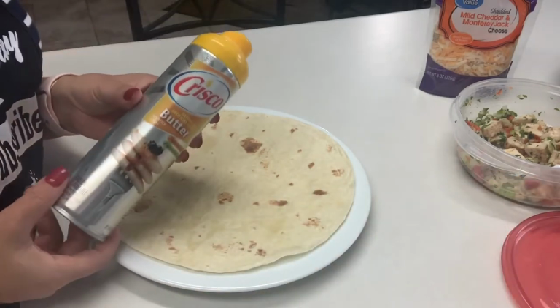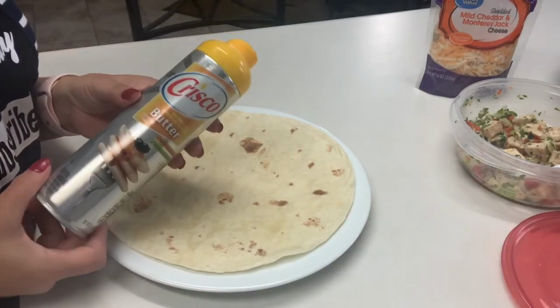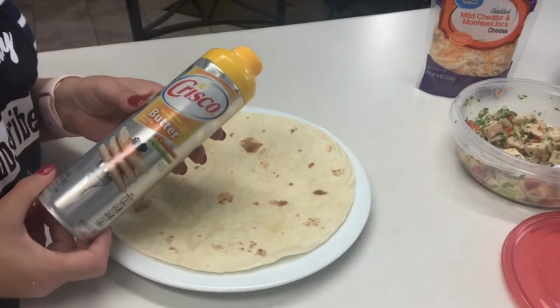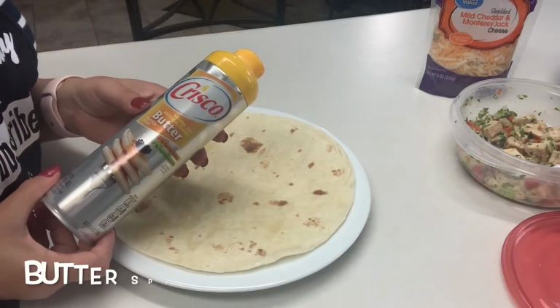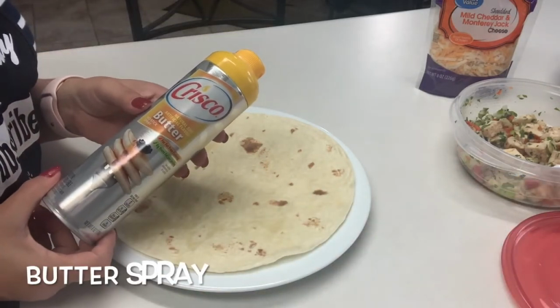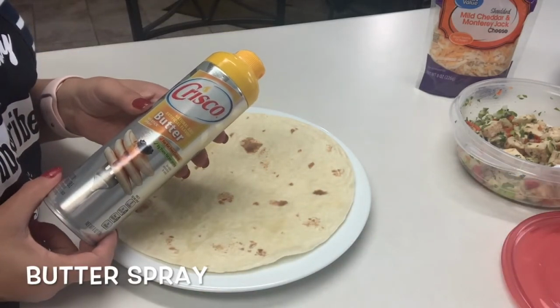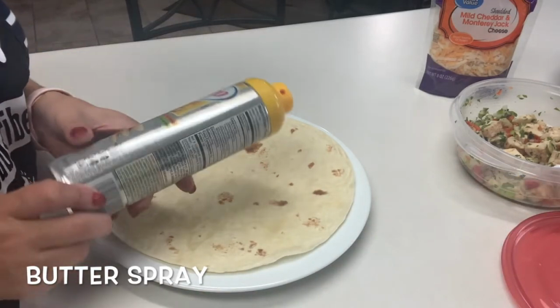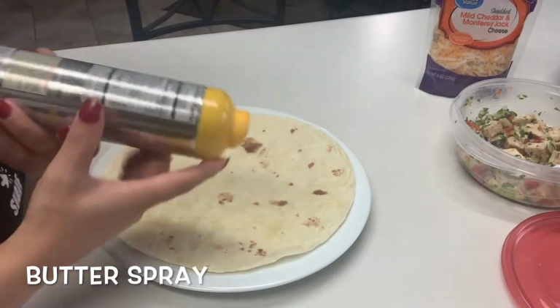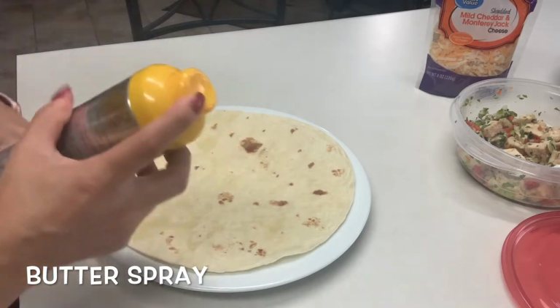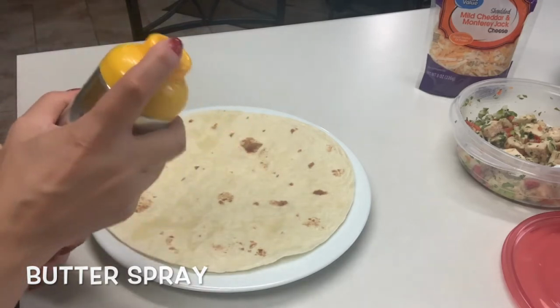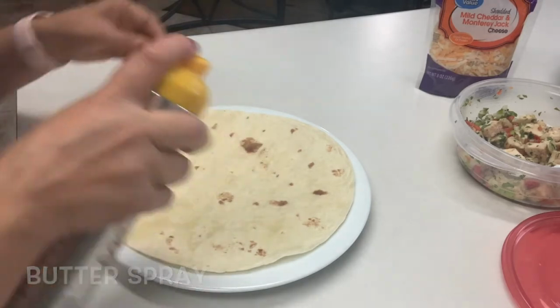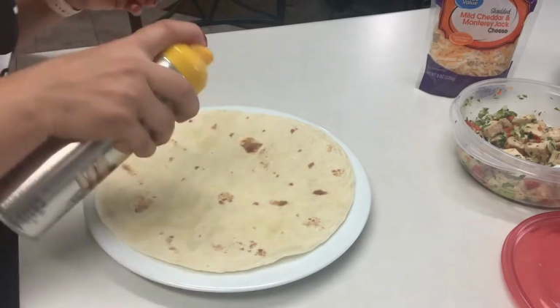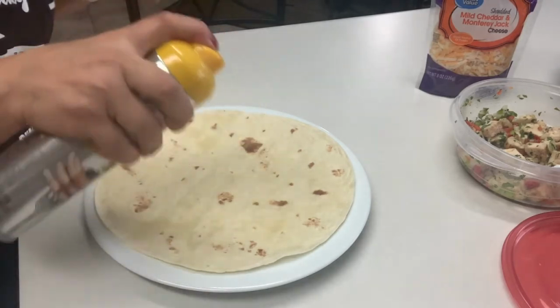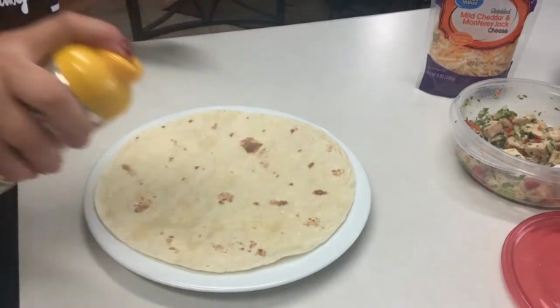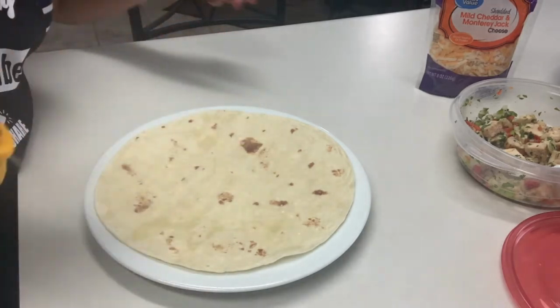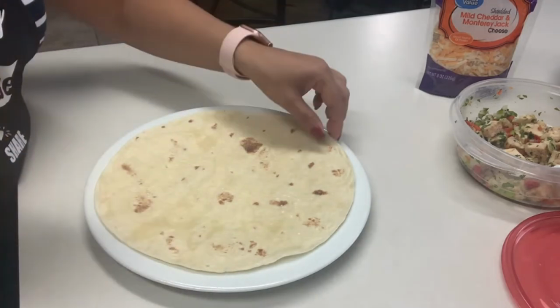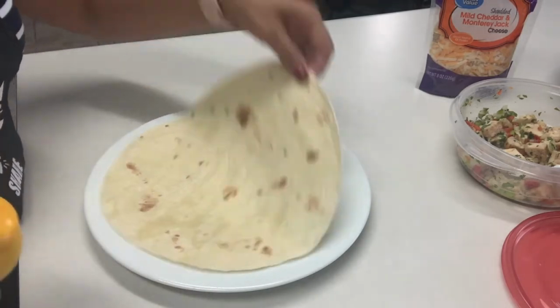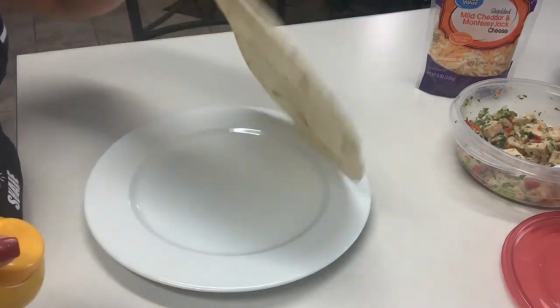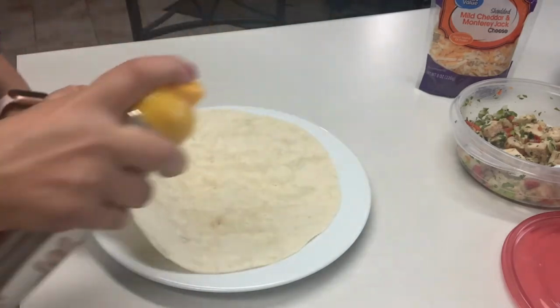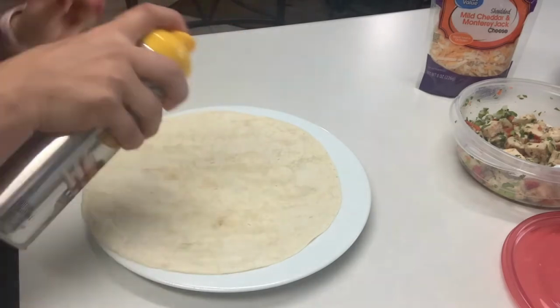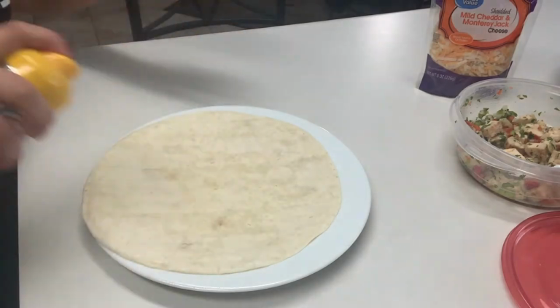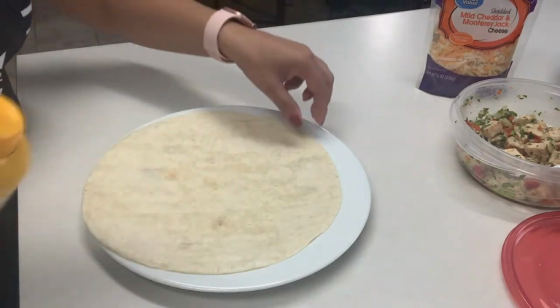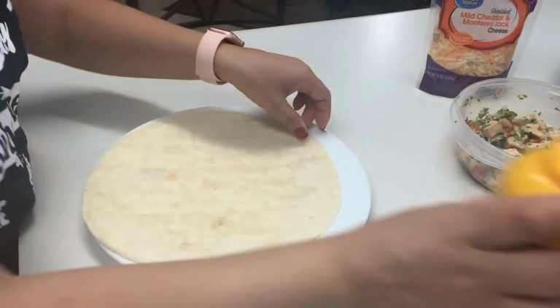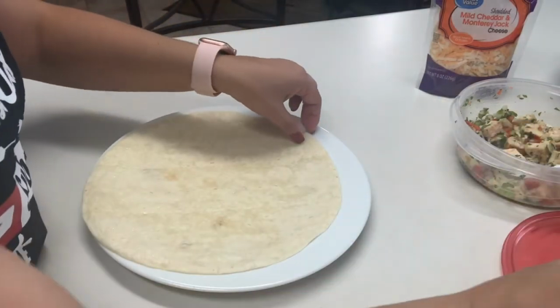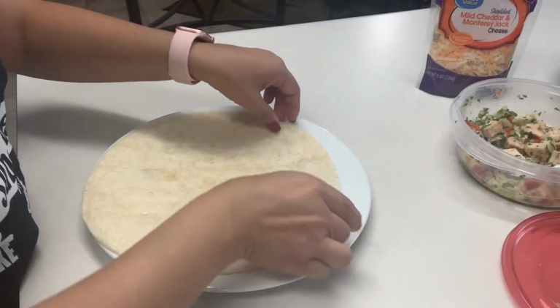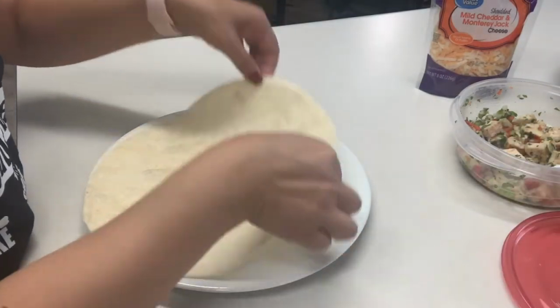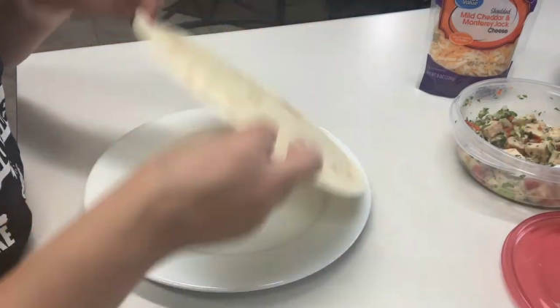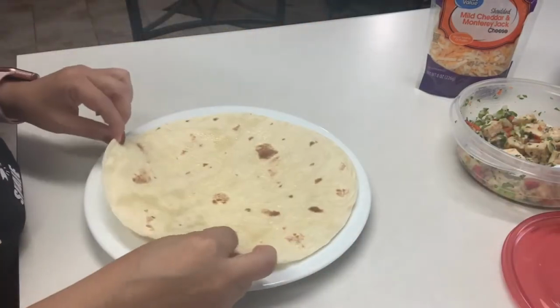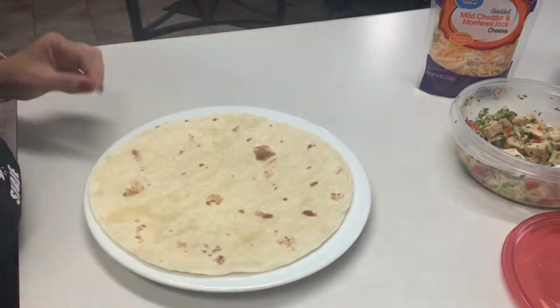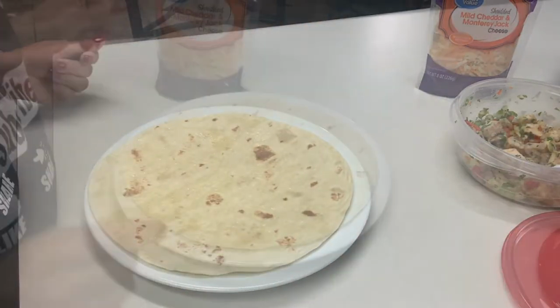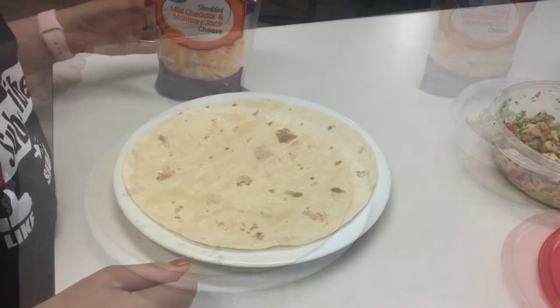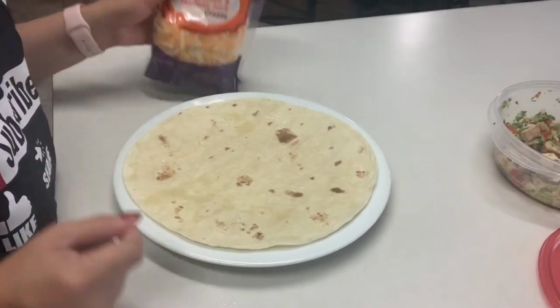I've got some butter spray here that I'm going to be spraying on both sides of my tortilla. If you have regular butter, you can just spread a little bit of butter on each side. This is just for added flavor and you don't have to use it if you don't want — it's optional.